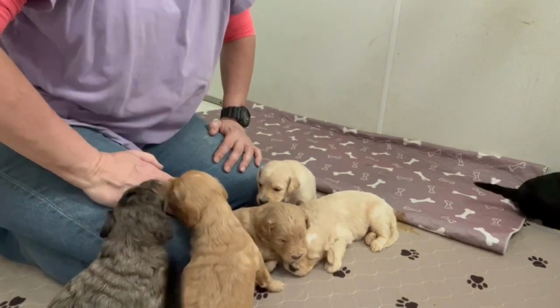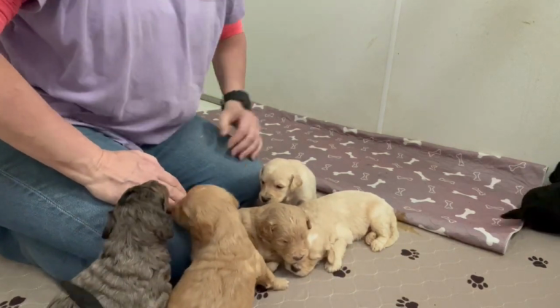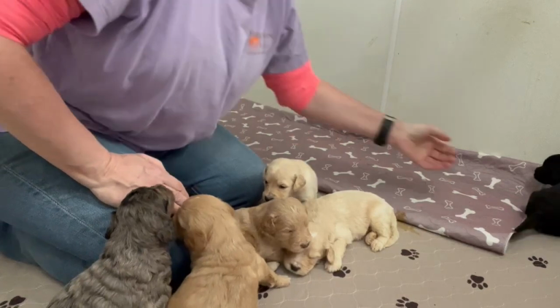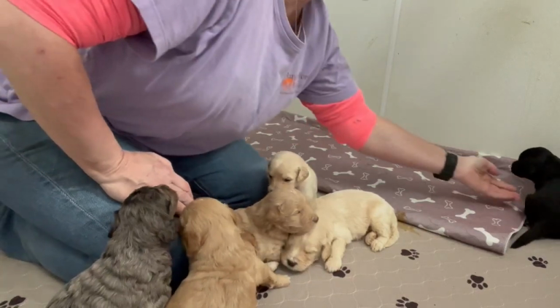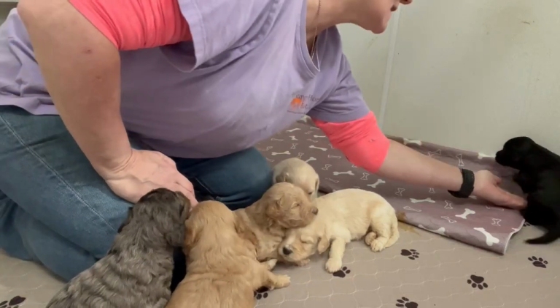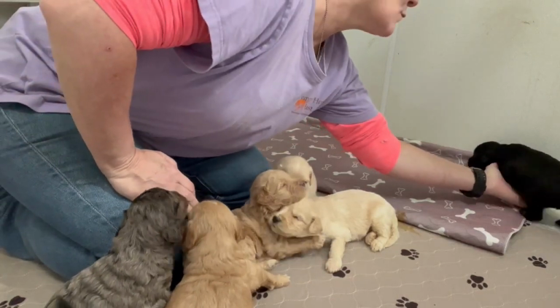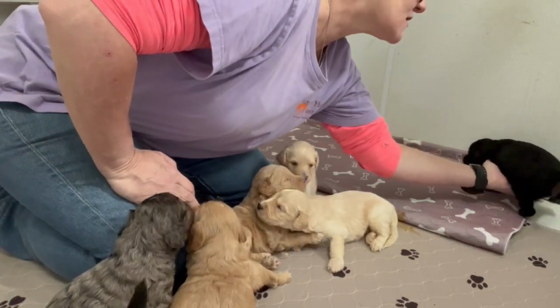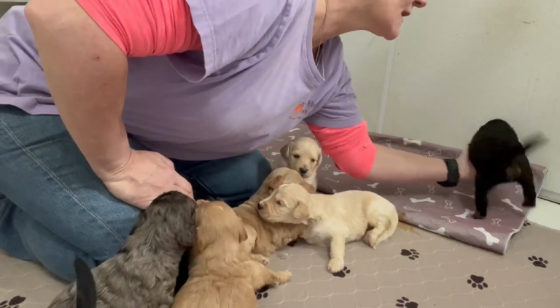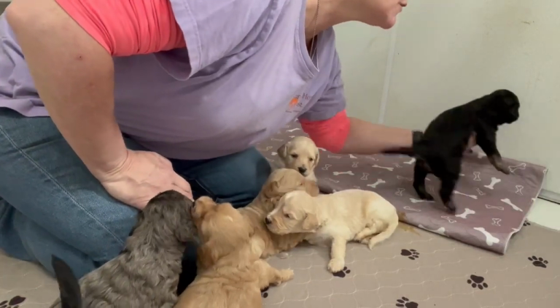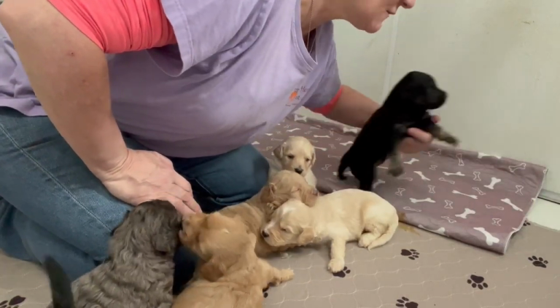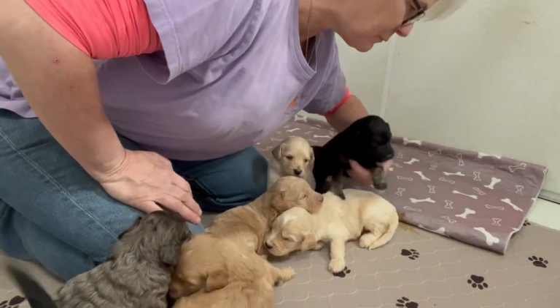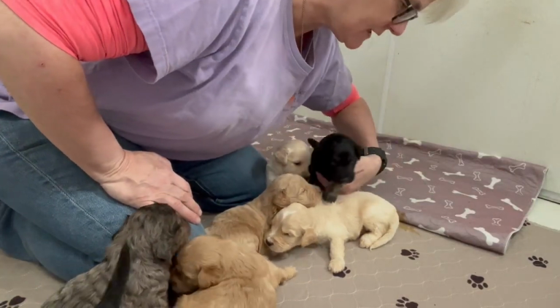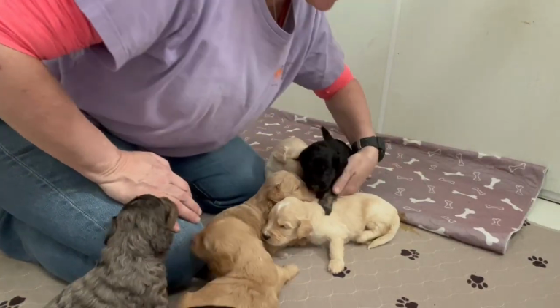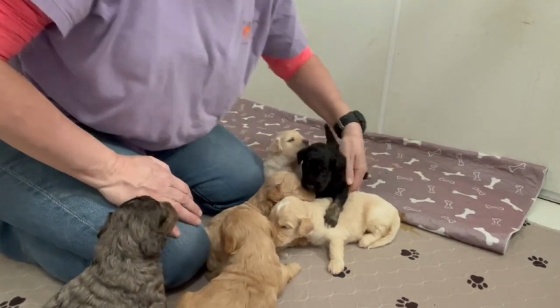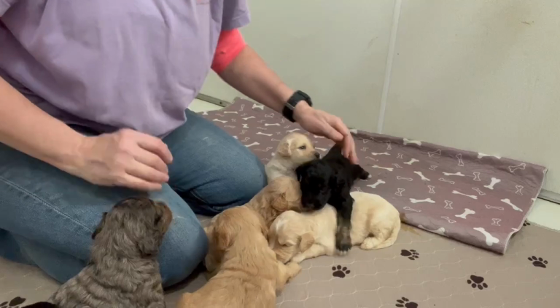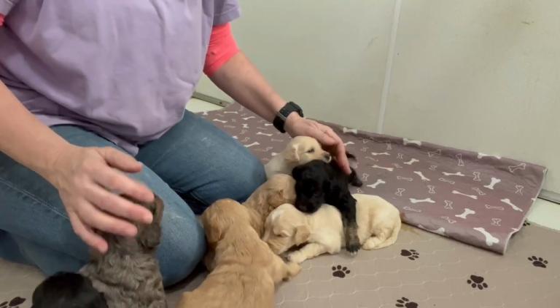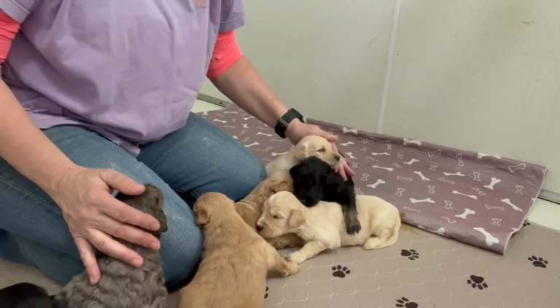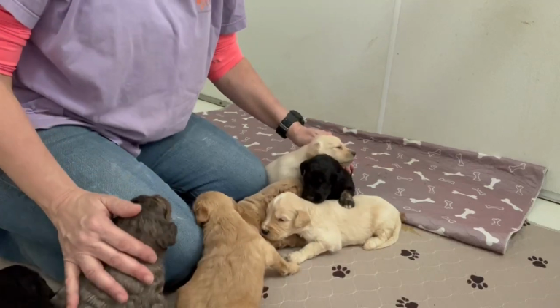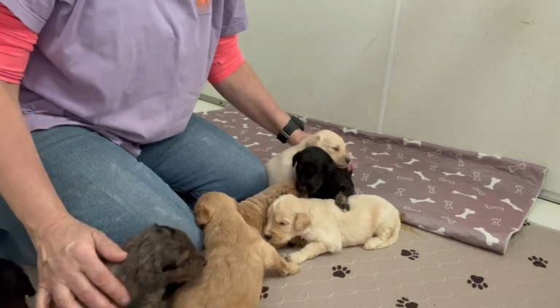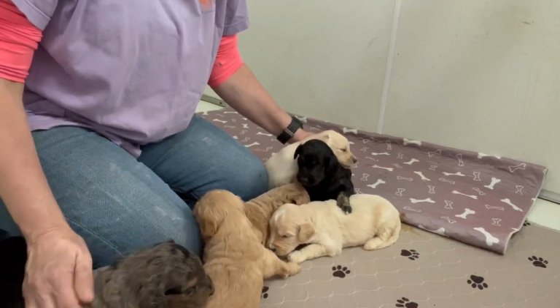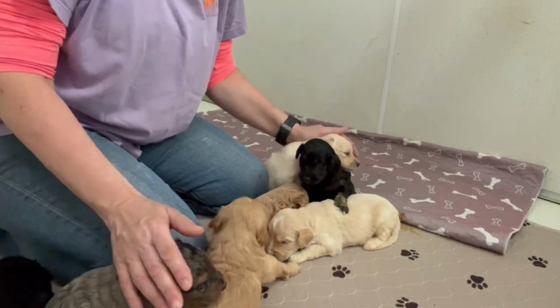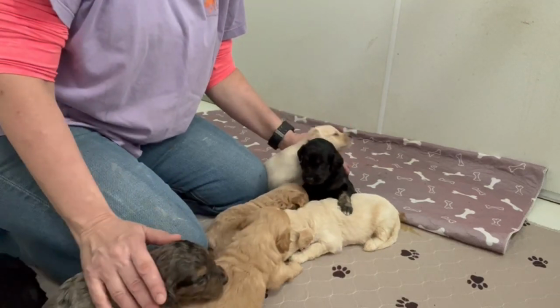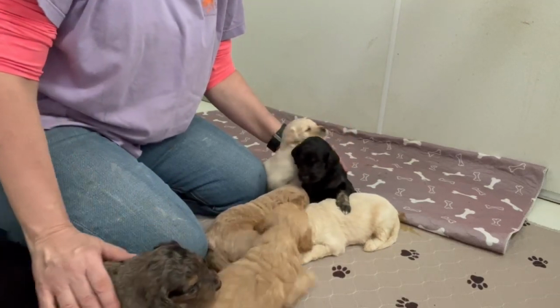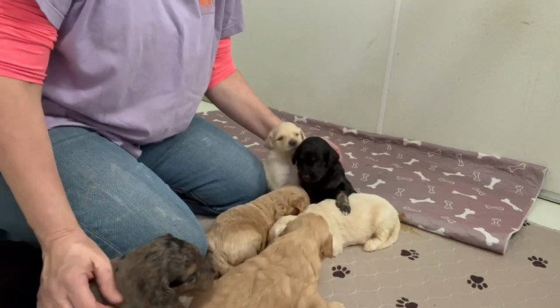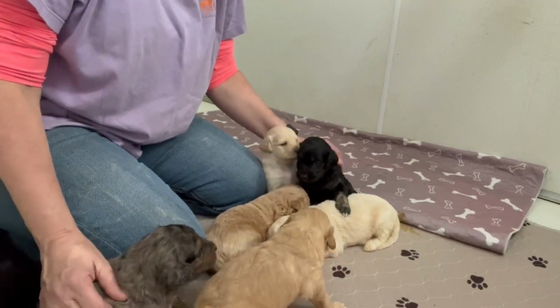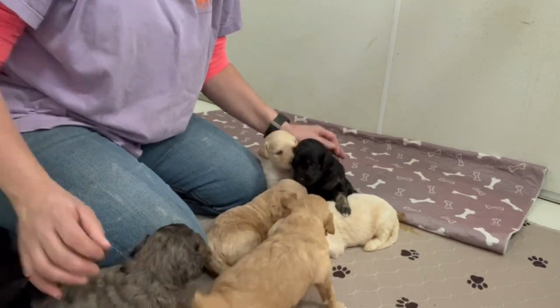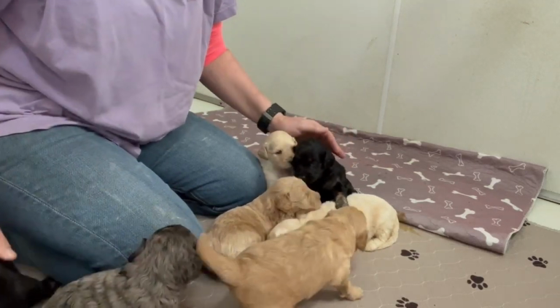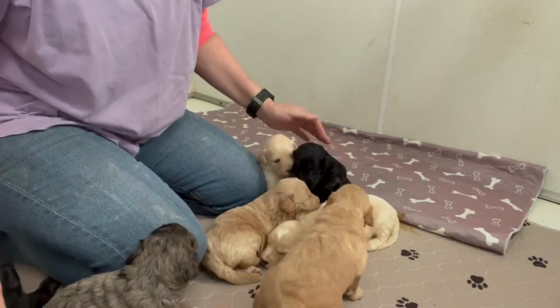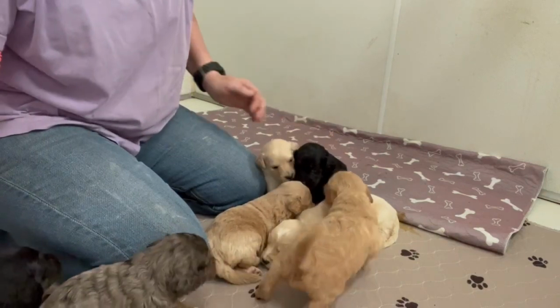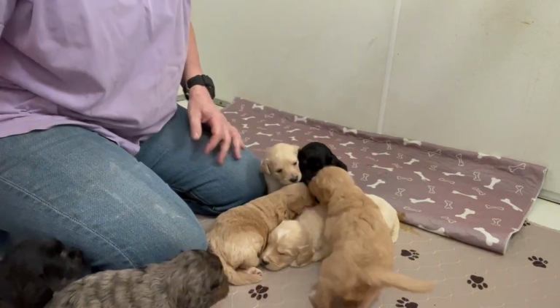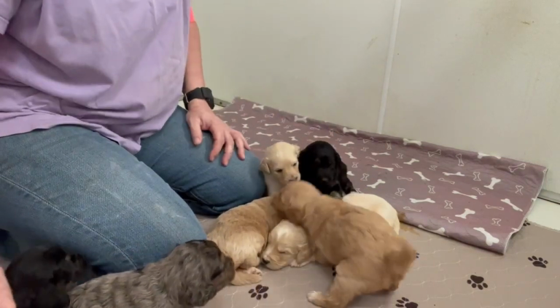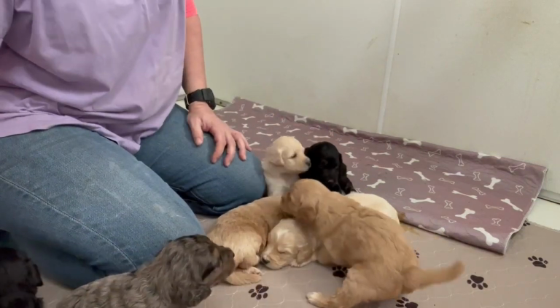The puppies are doing great. They will start exploring the food bowl here, and by next week we will be on puppy mush, as their teeth are all starting to come in. This is a really nice litter.